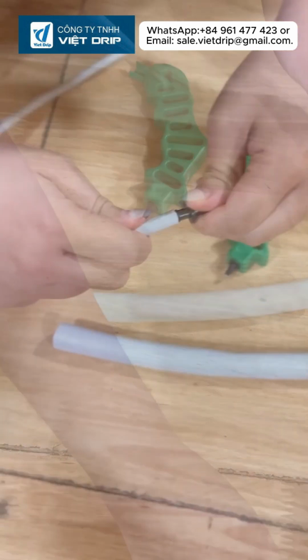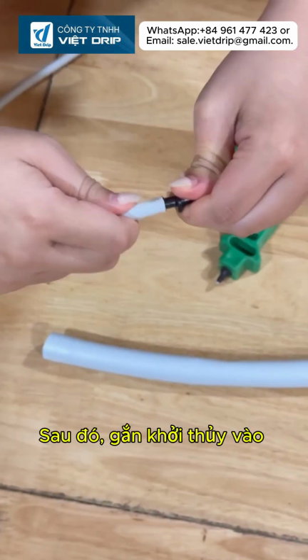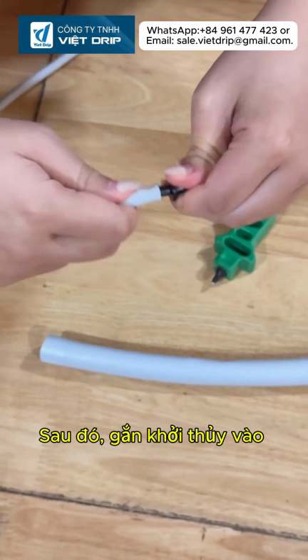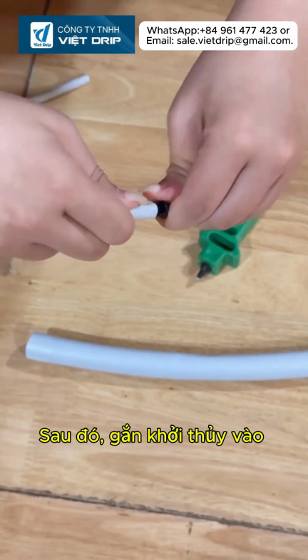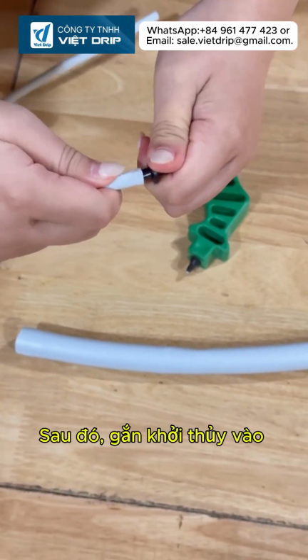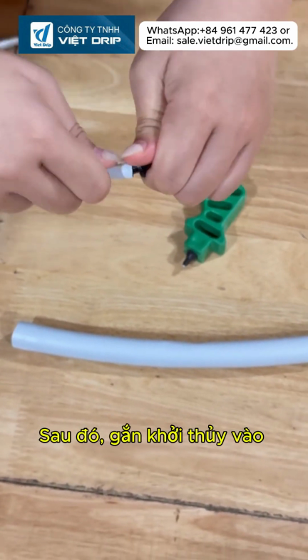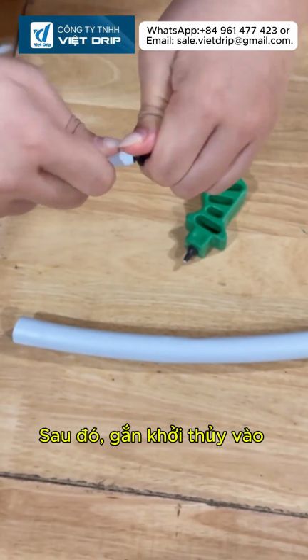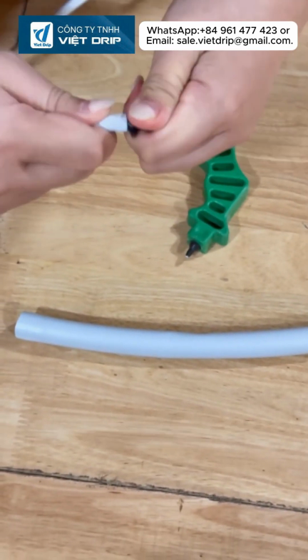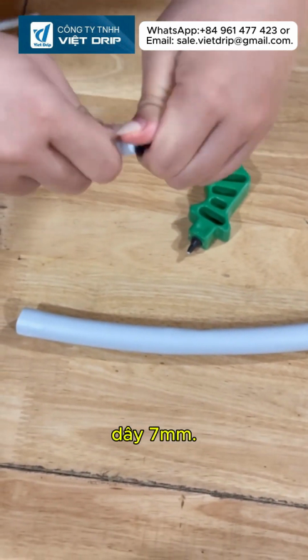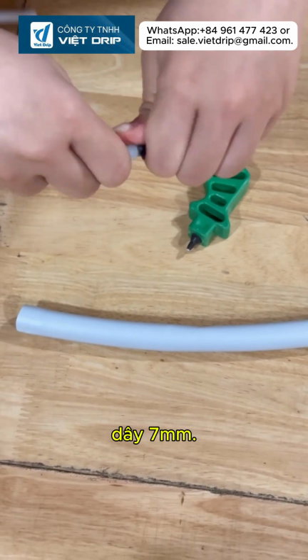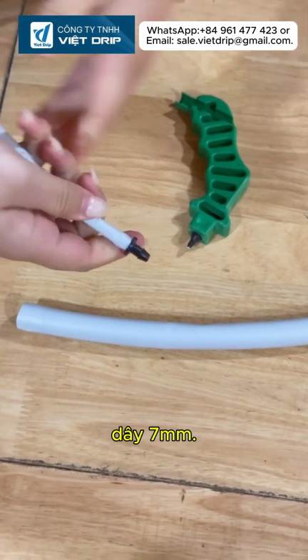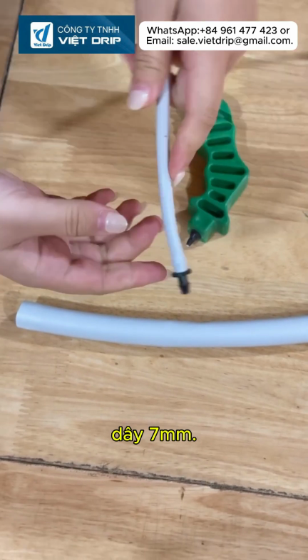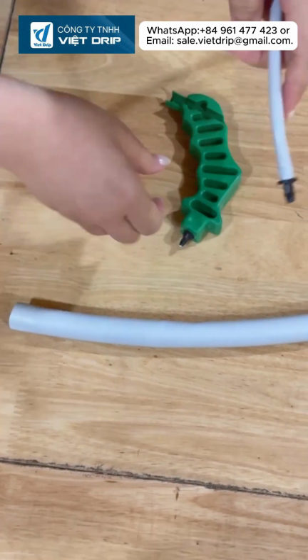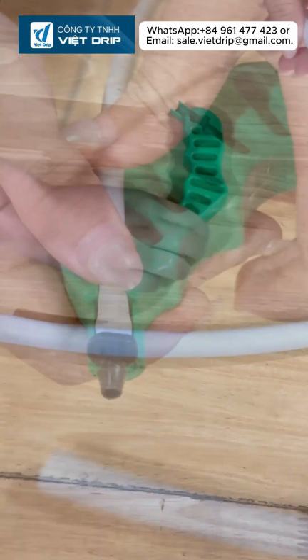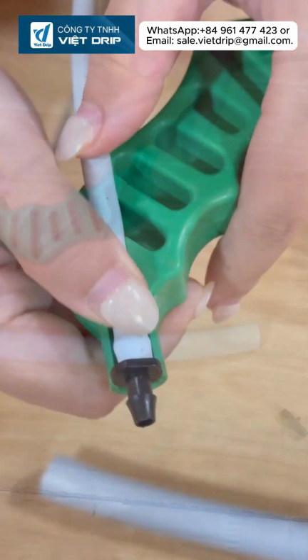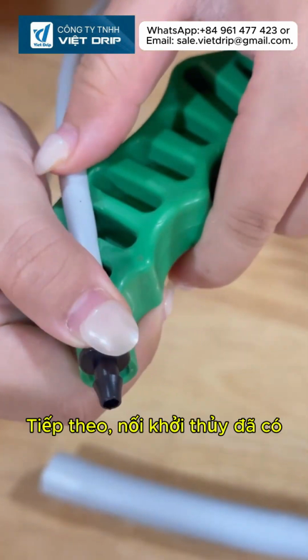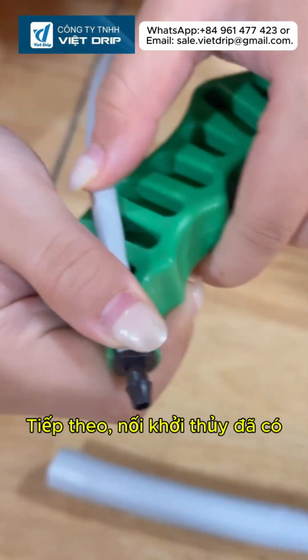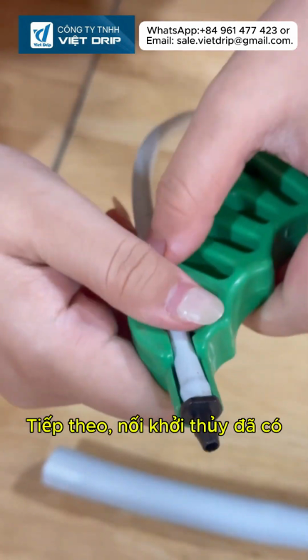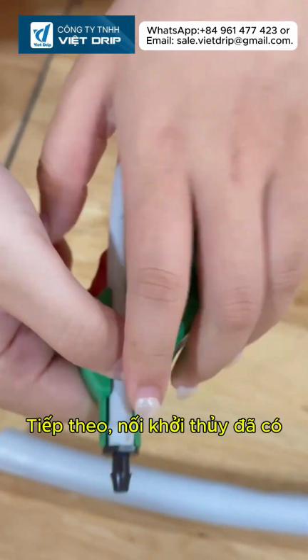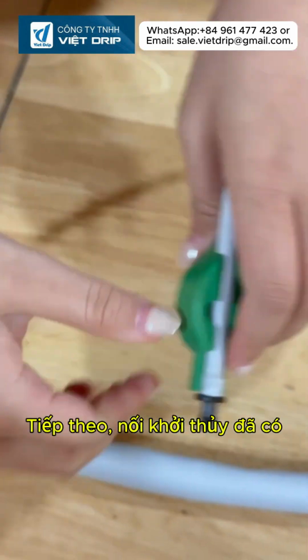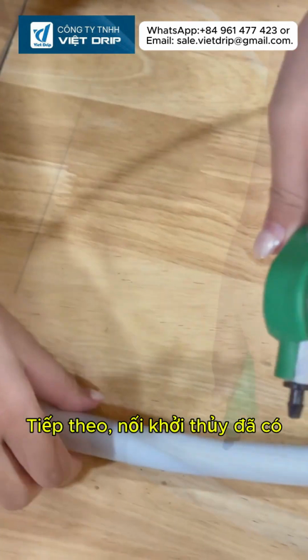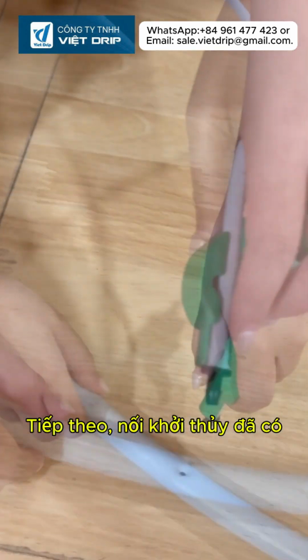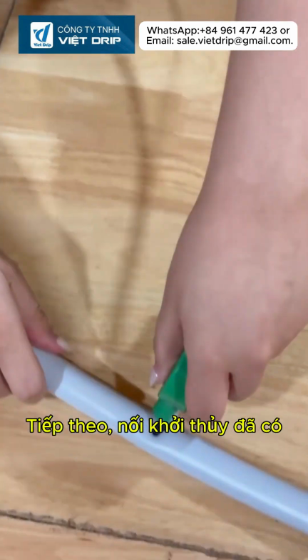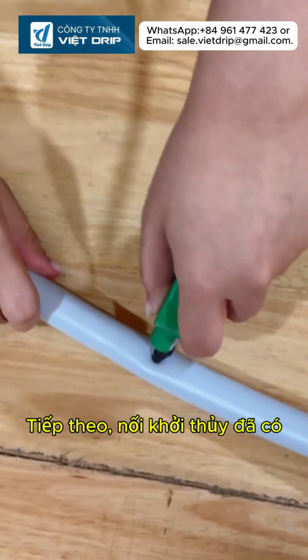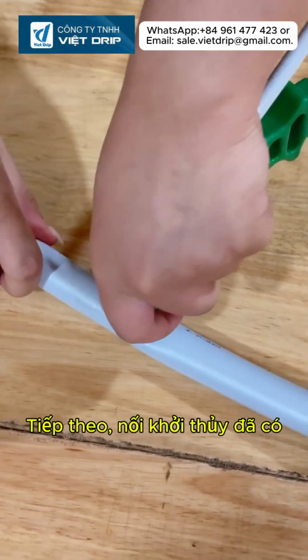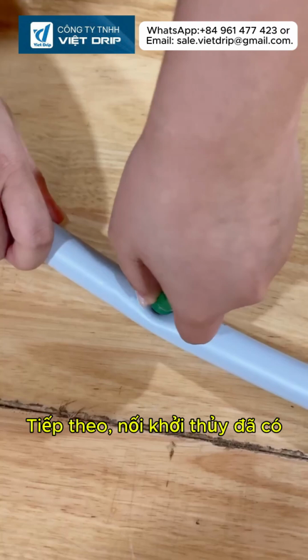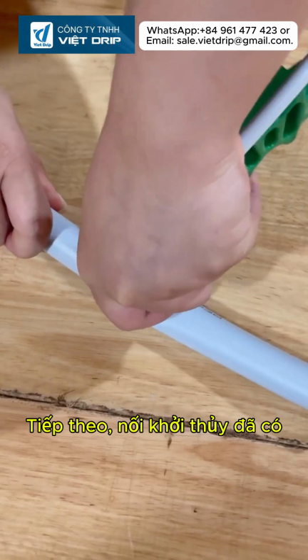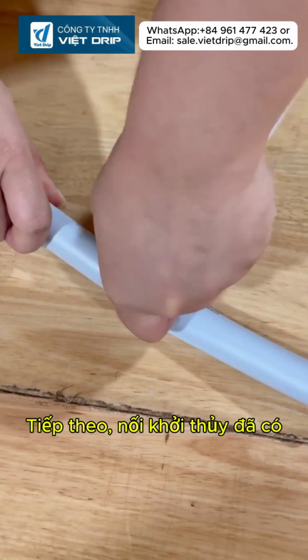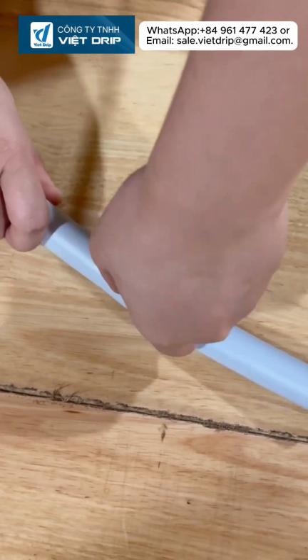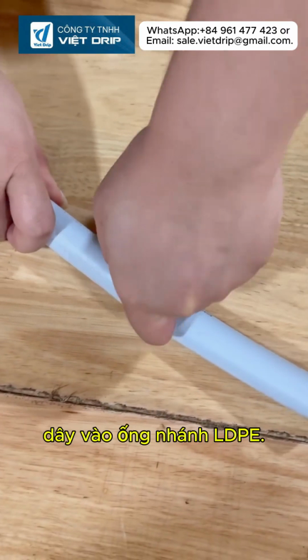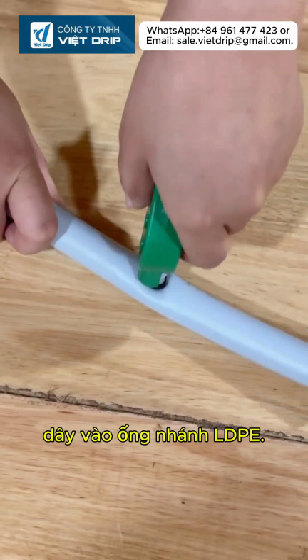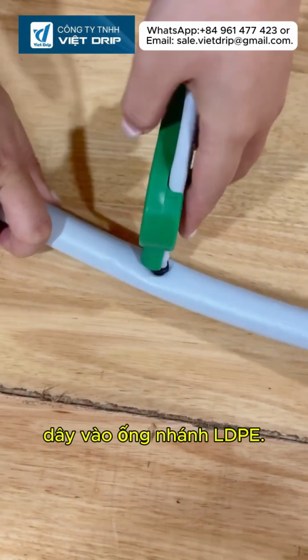Then, insert the takeoff connector into the 7mm tube. Next, connect the takeoff with the tube to the LBPE sub-main pipe.